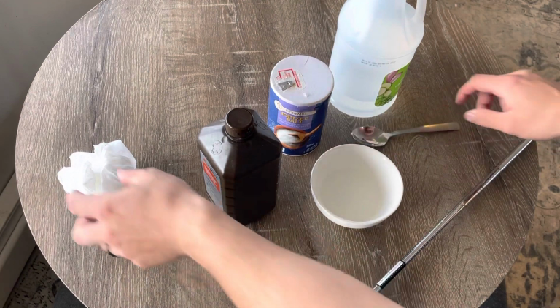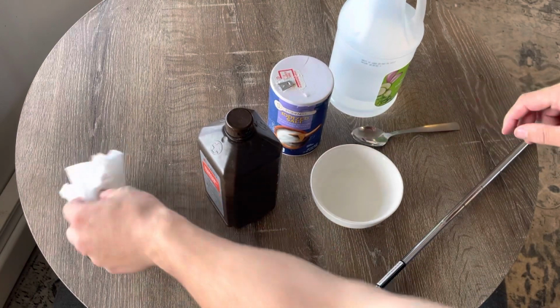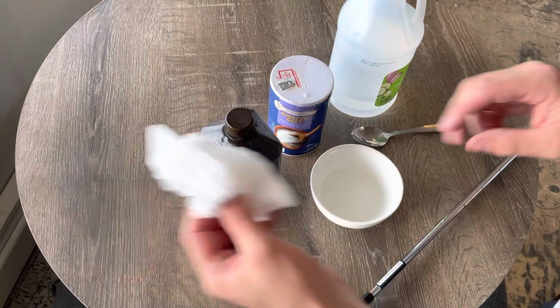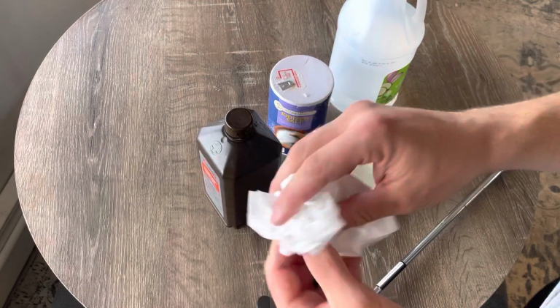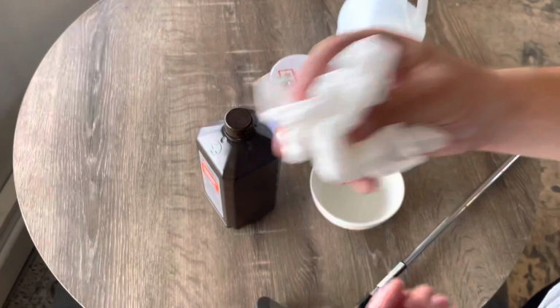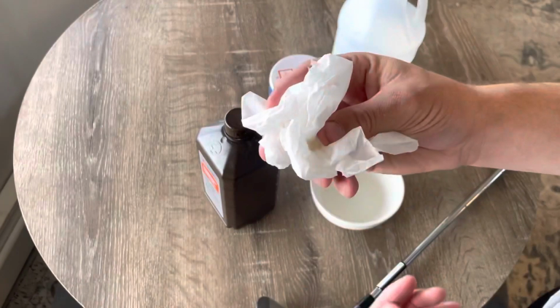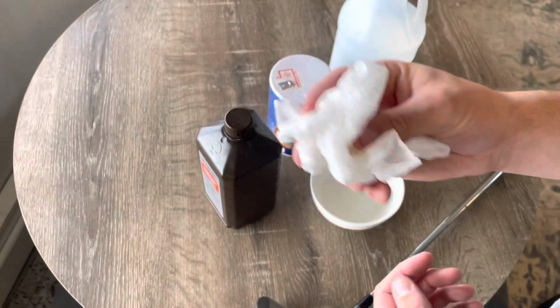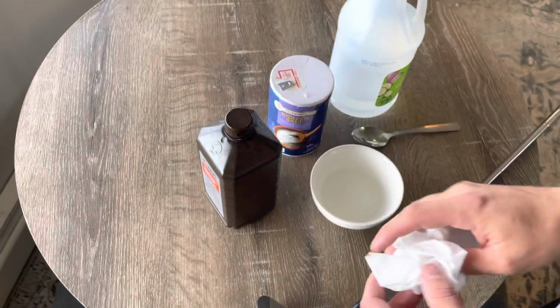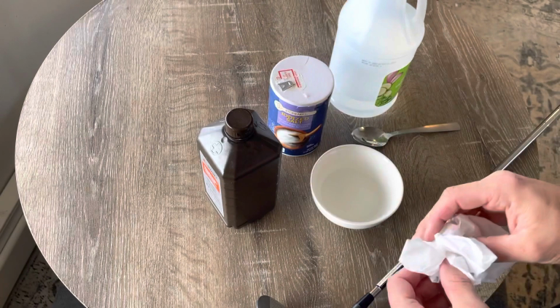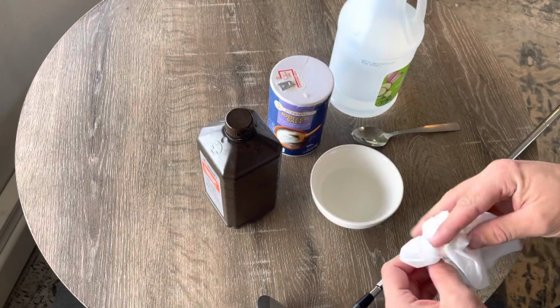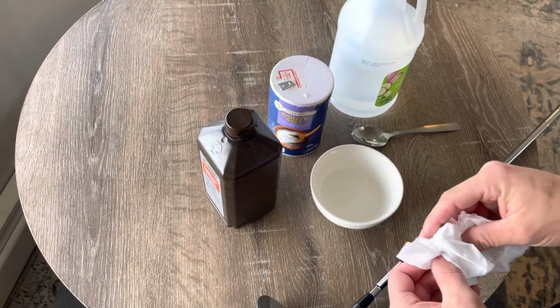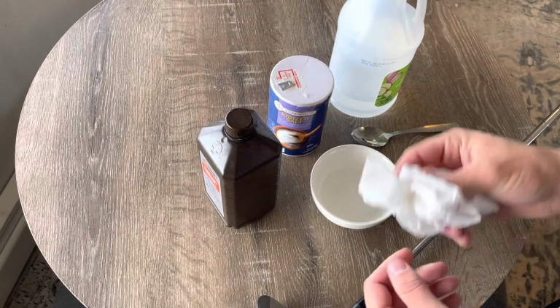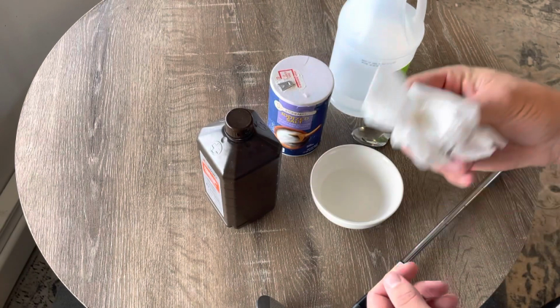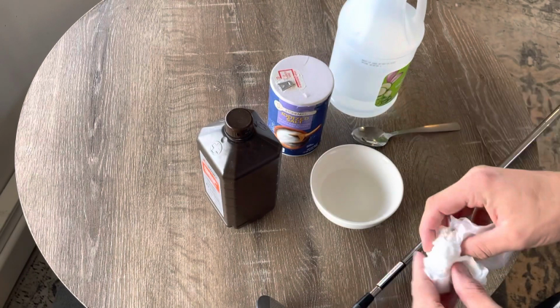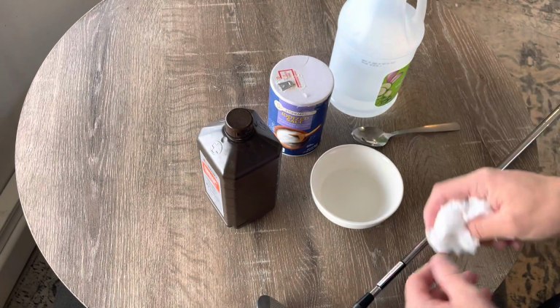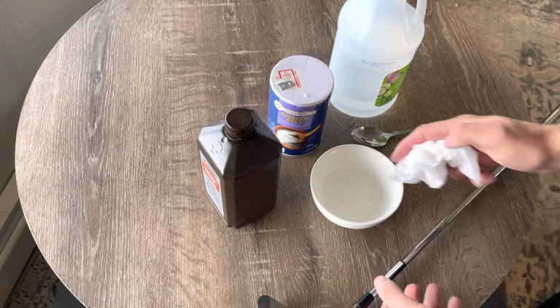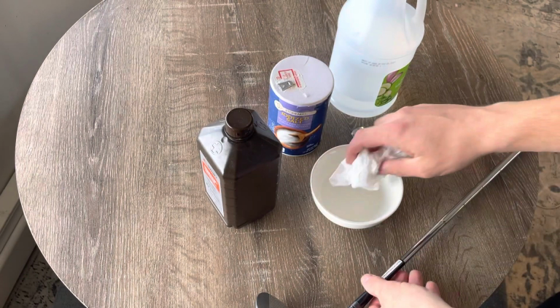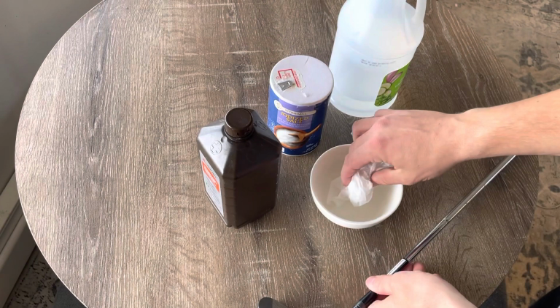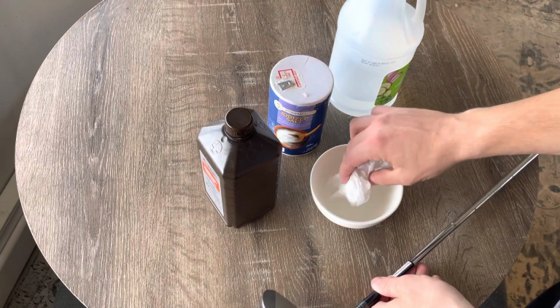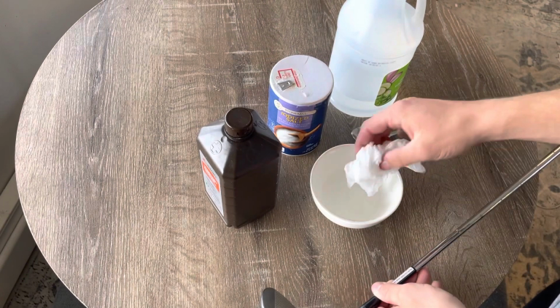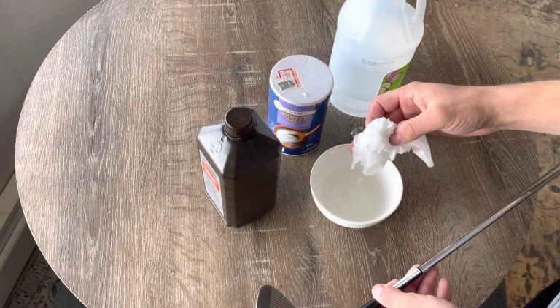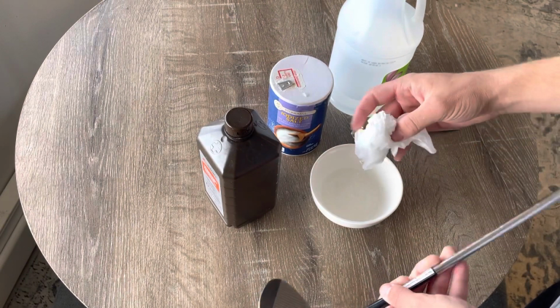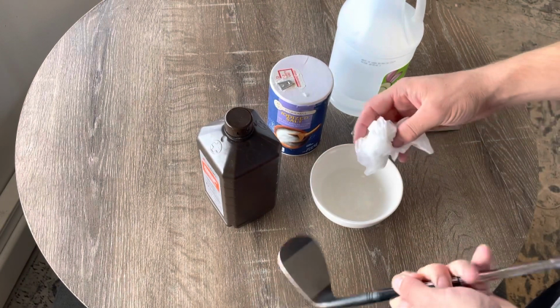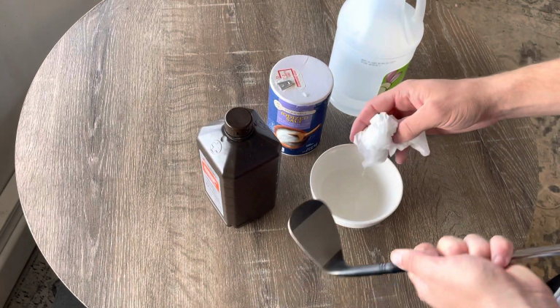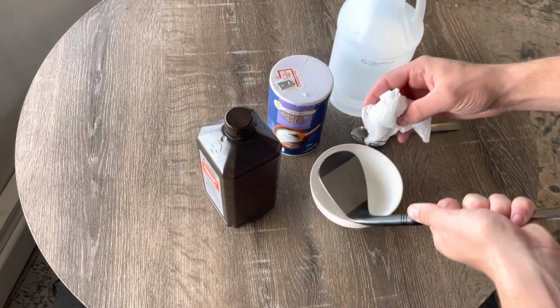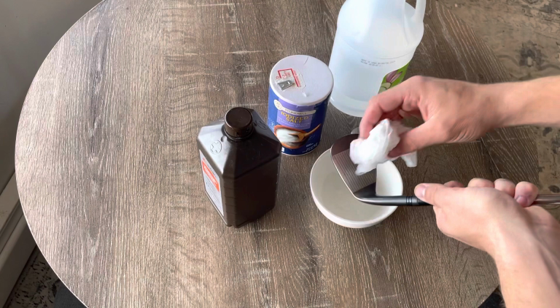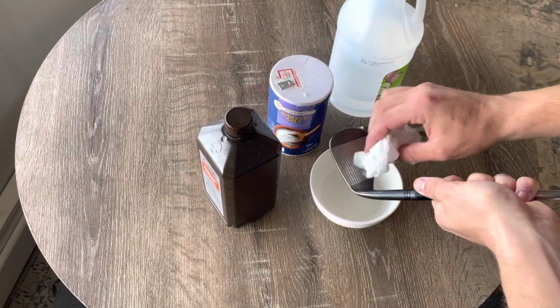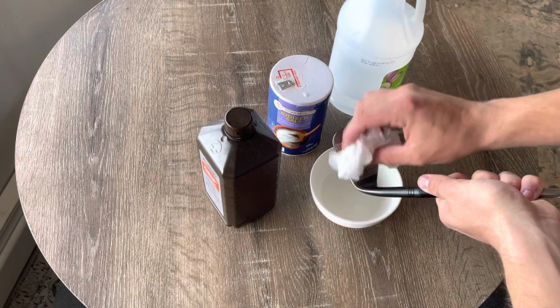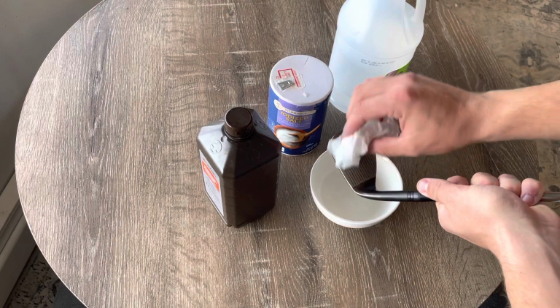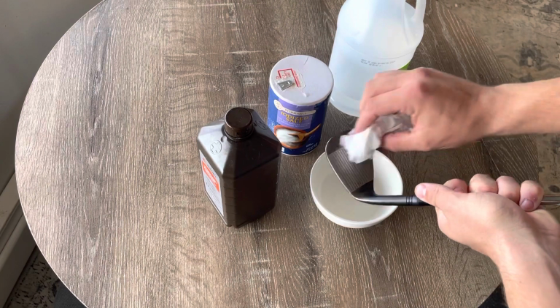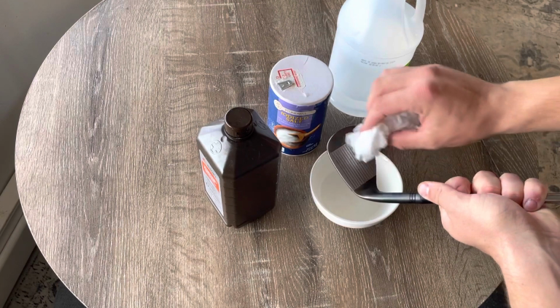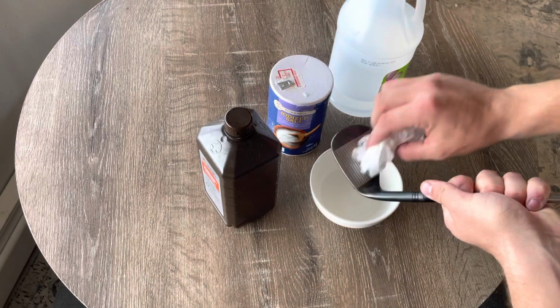You can grab anything such as toilet paper or paper towel, just to kind of dab on the face. And then that should start the rusting process.